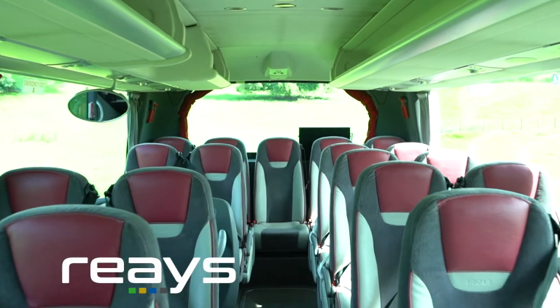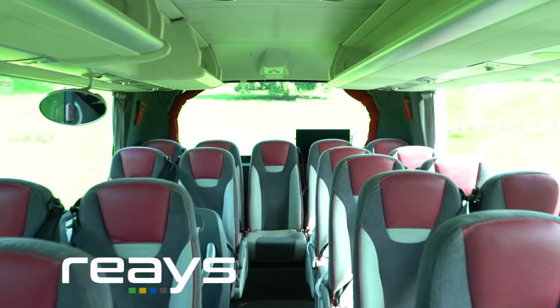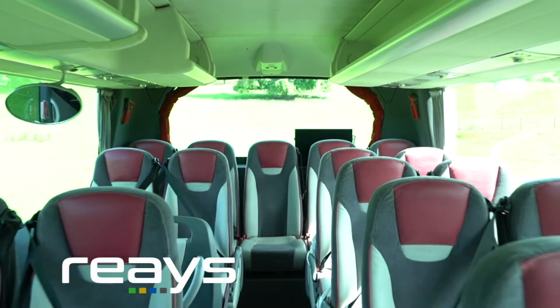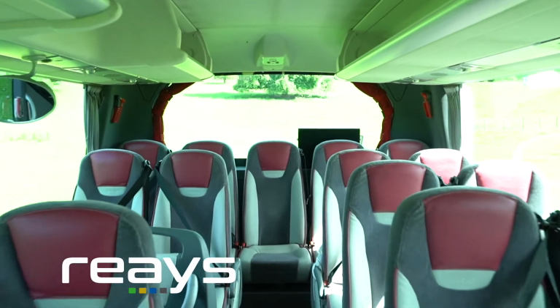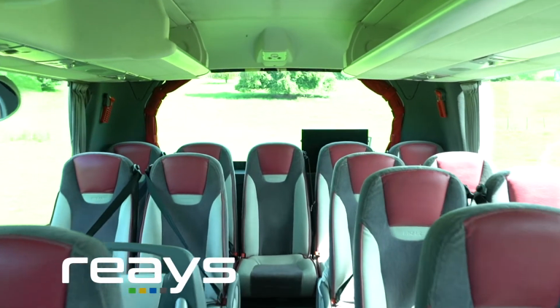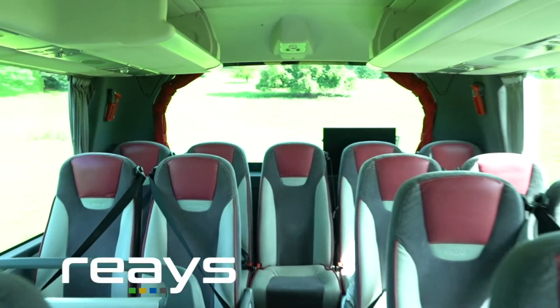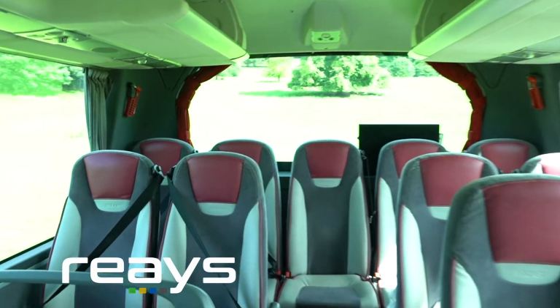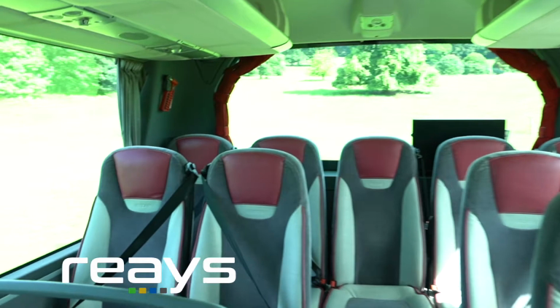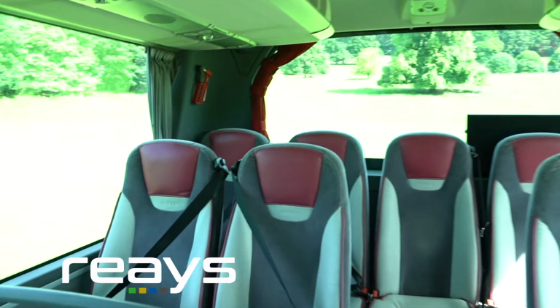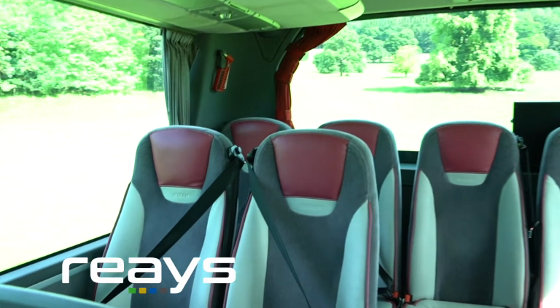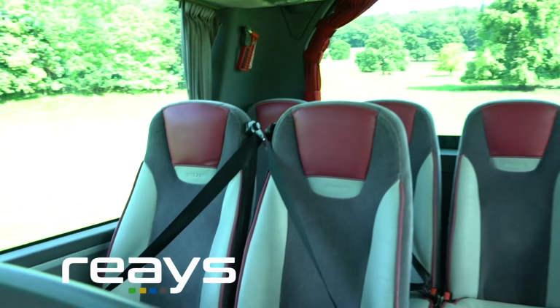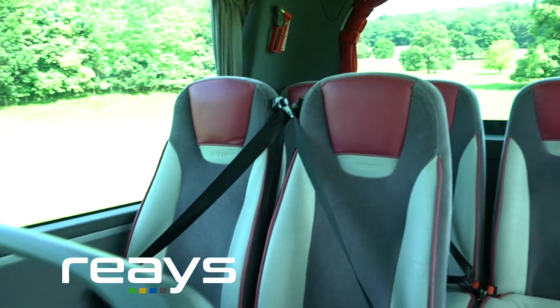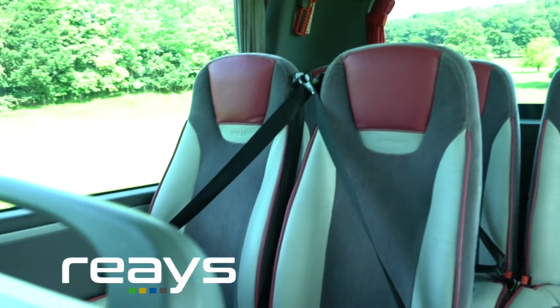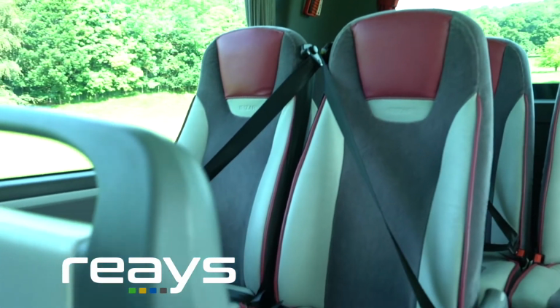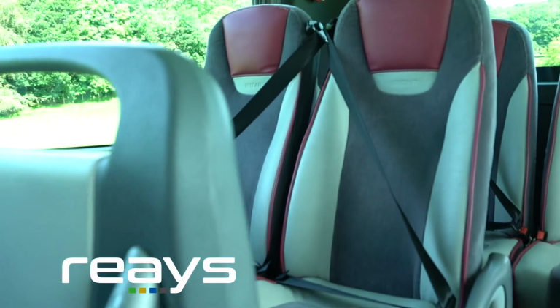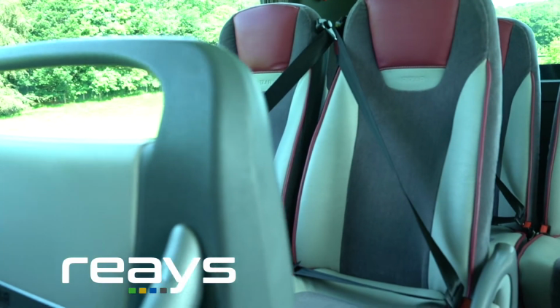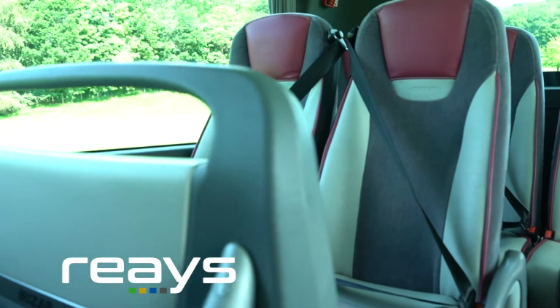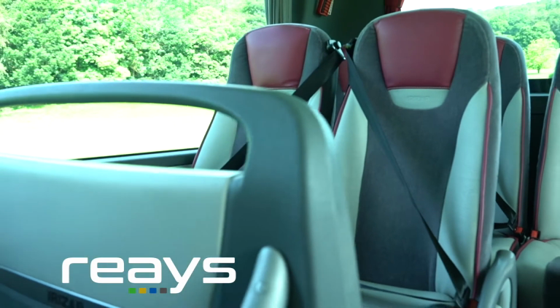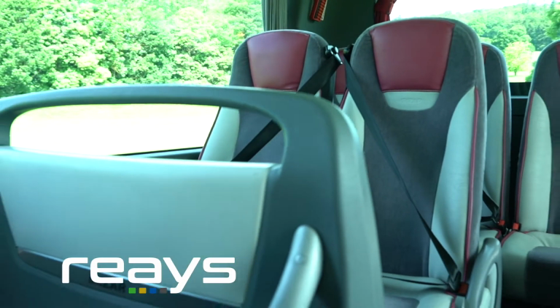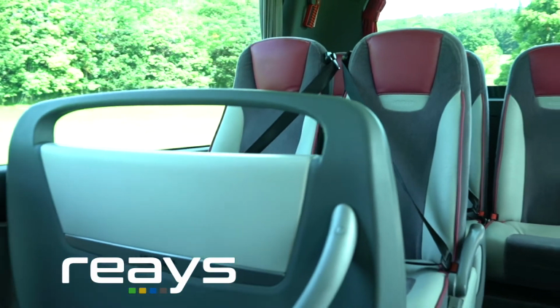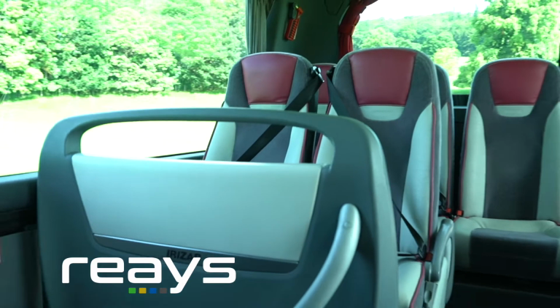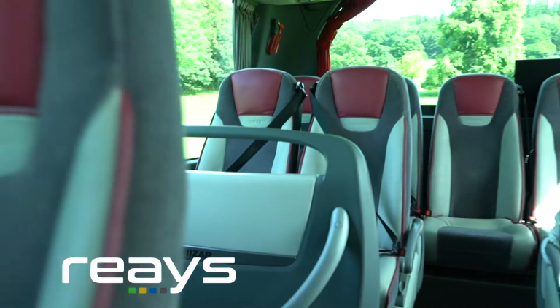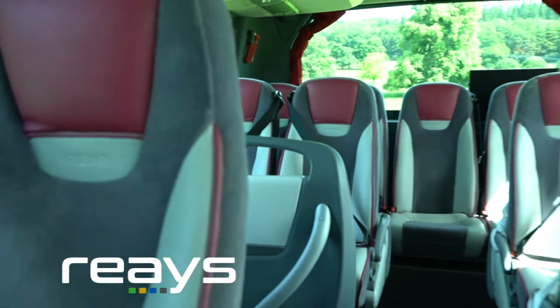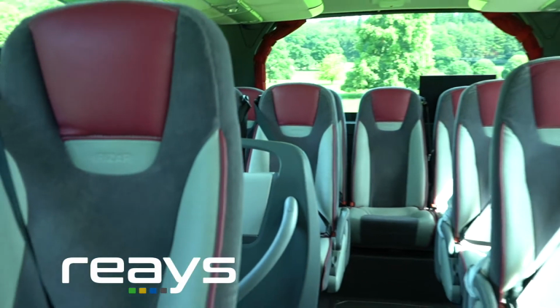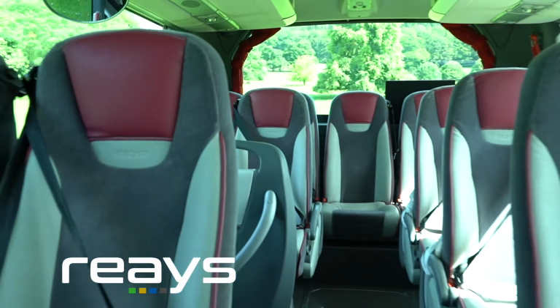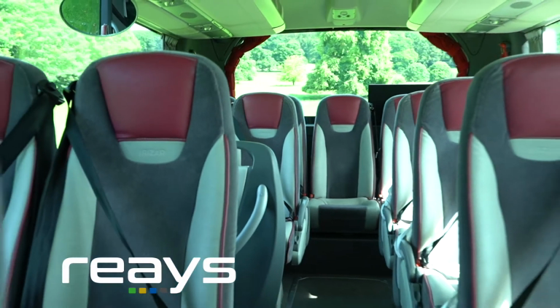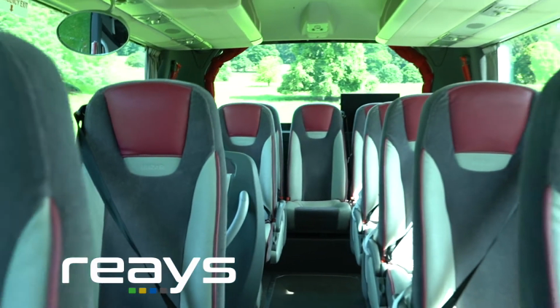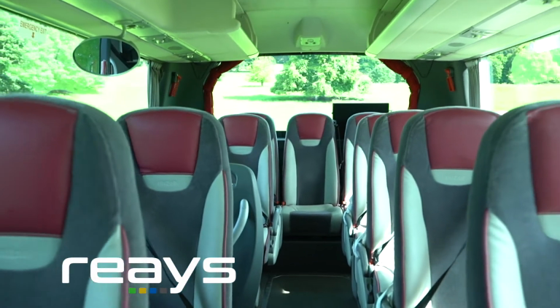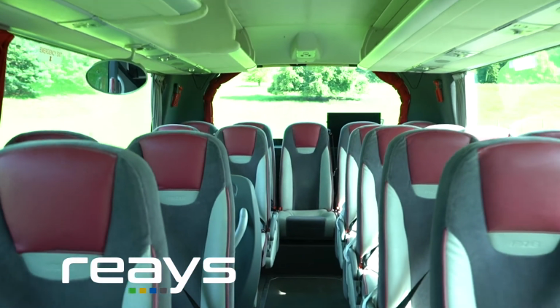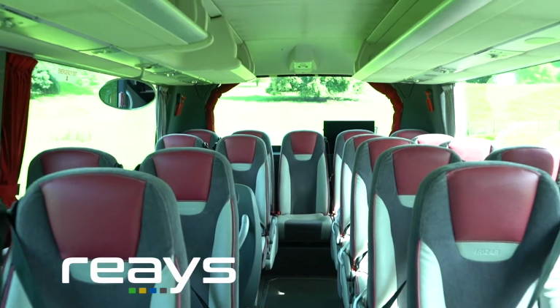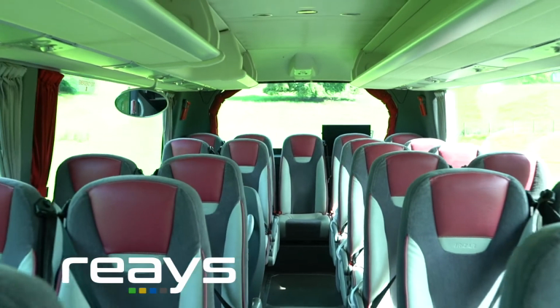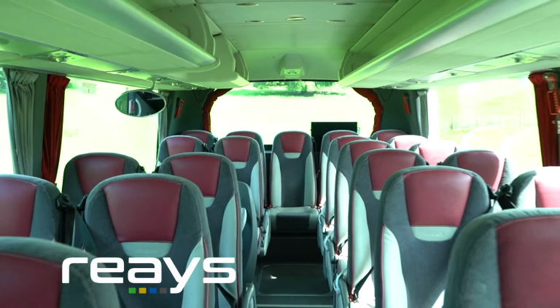Leather trimmed headrests, 3-point seatbelts, there's a television and DVD player on board and there's air conditioning as well — all together making this a fabulous little coach.